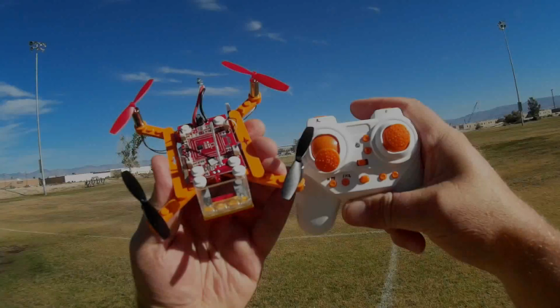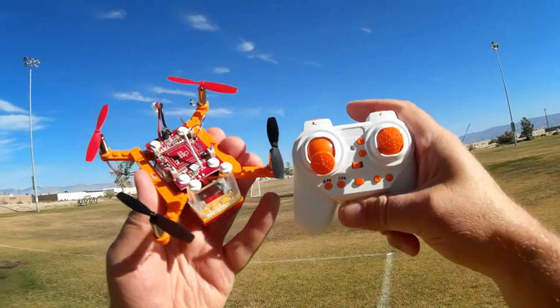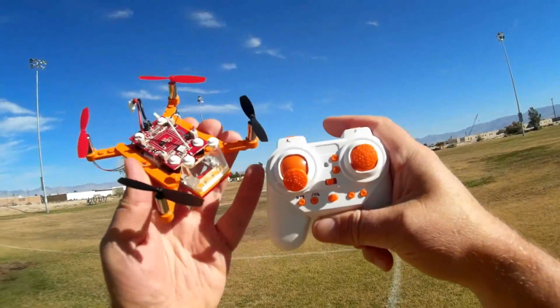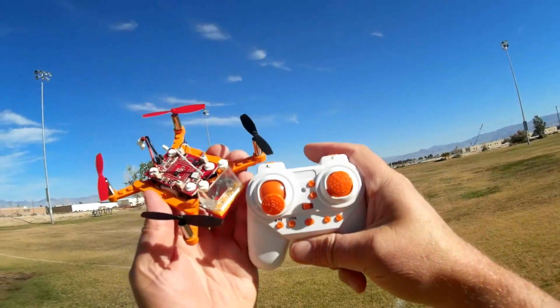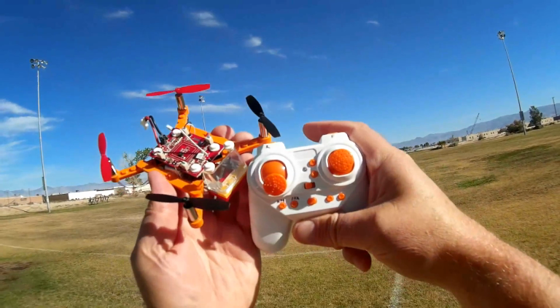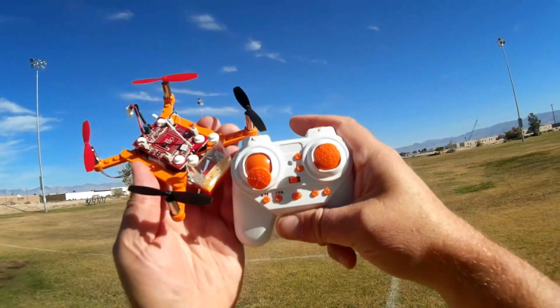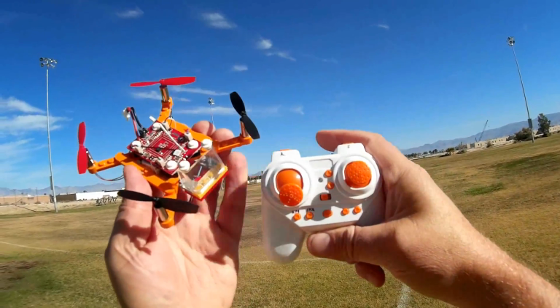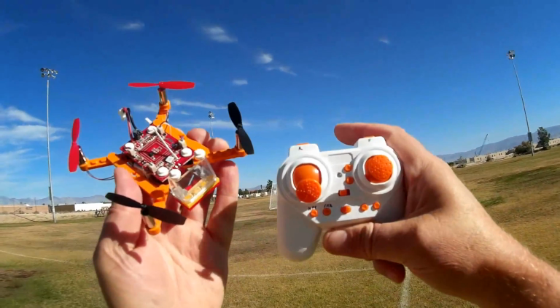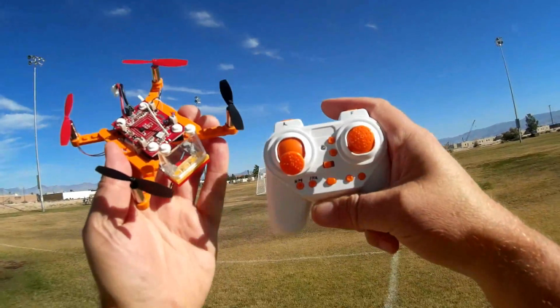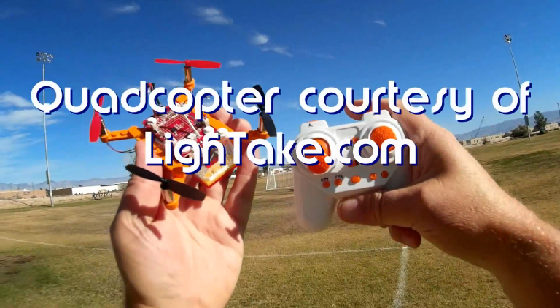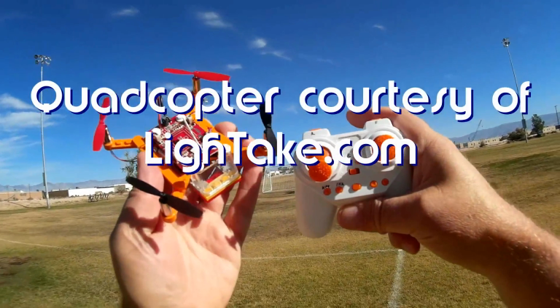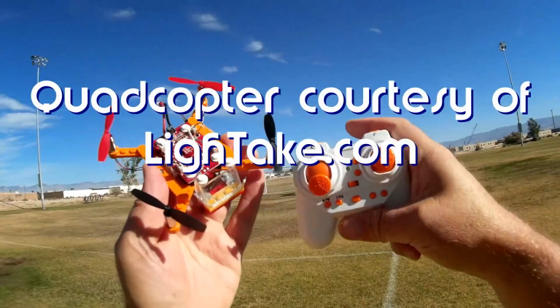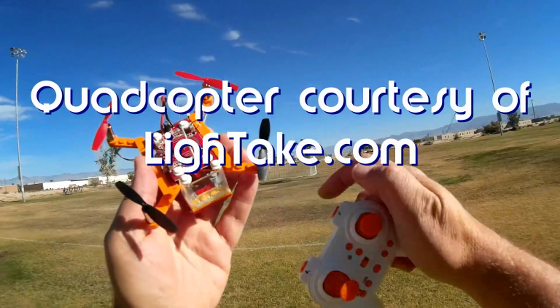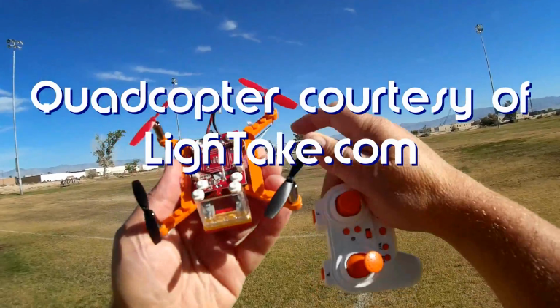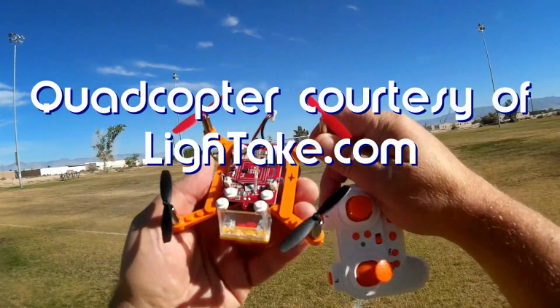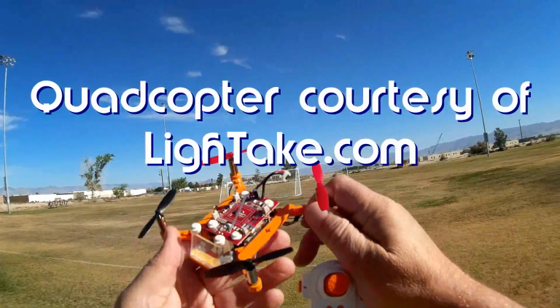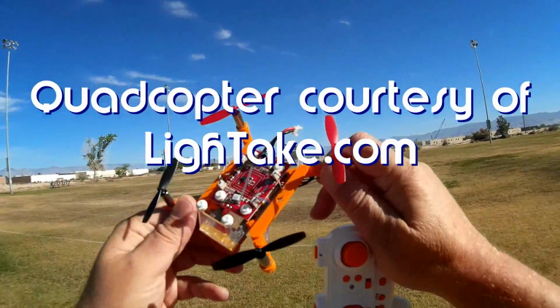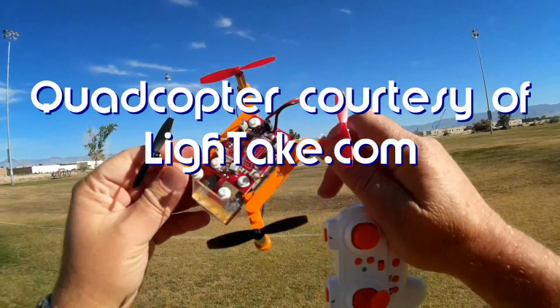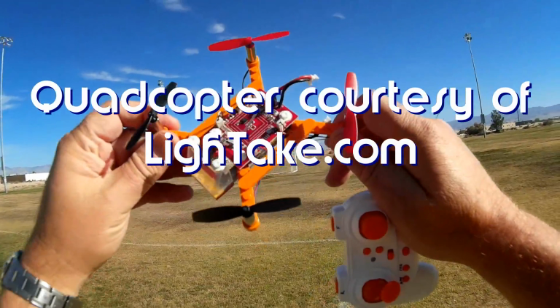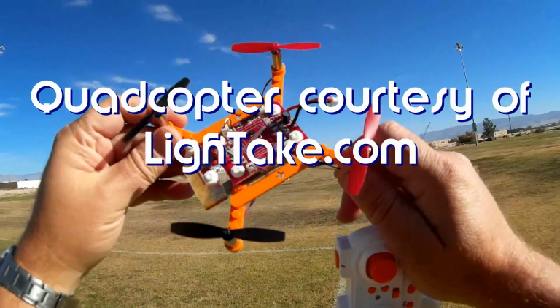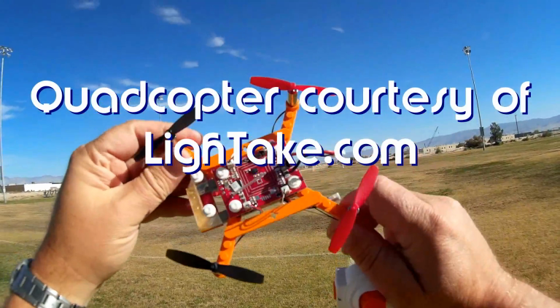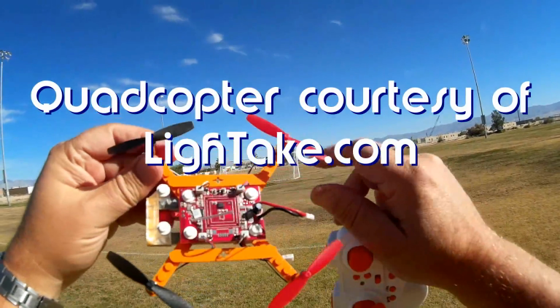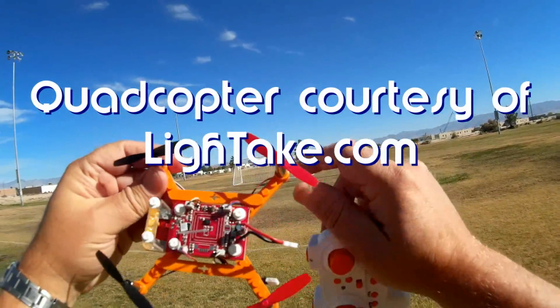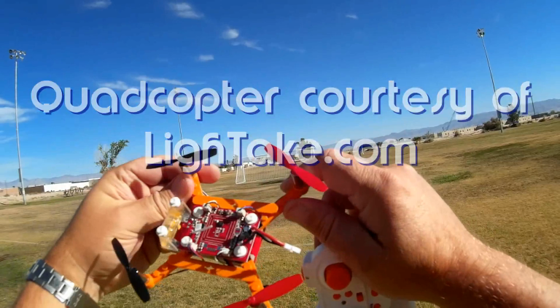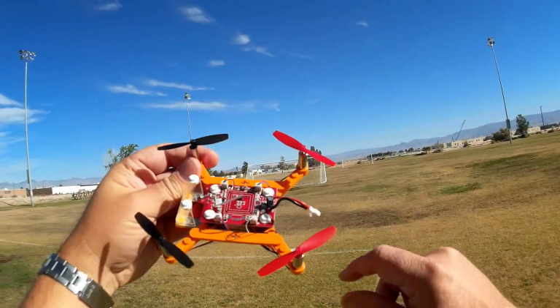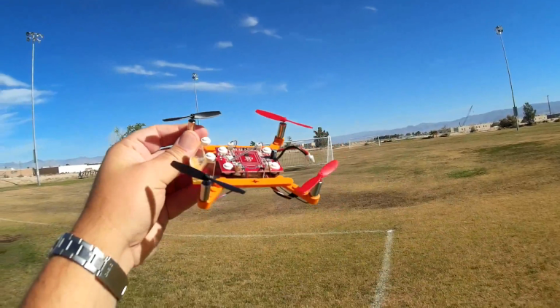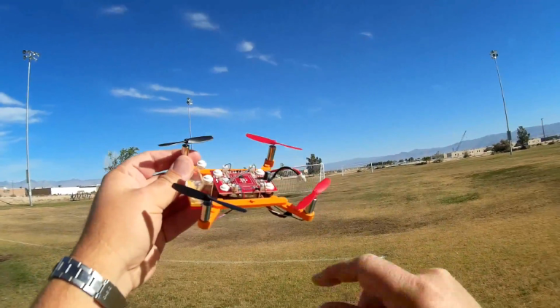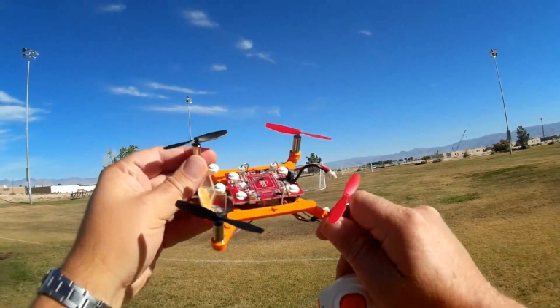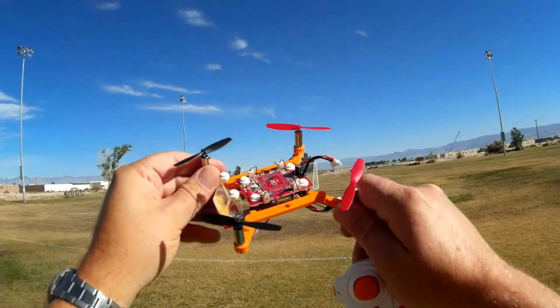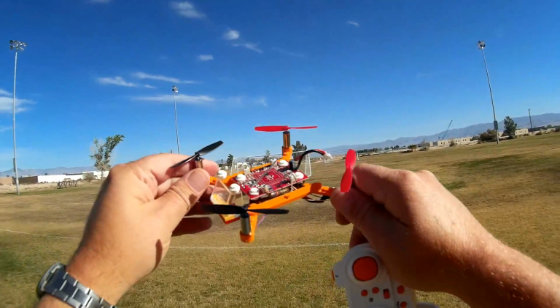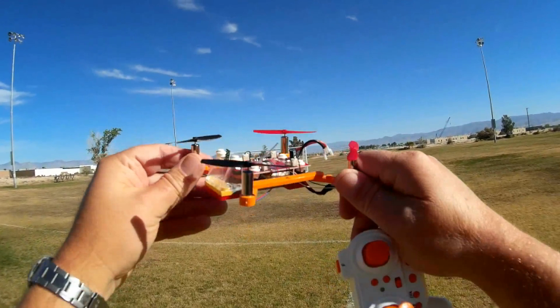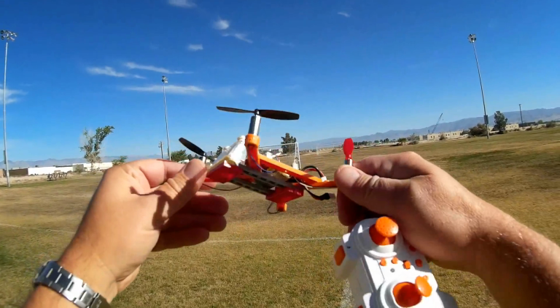Good morning, Quadcopter 101. What I got for you today is a review of the new do-it-yourself building block drone. Look at this little thing. This thing actually comes as a kit with these Lego style connectors that you build the quadcopter up from a kit.